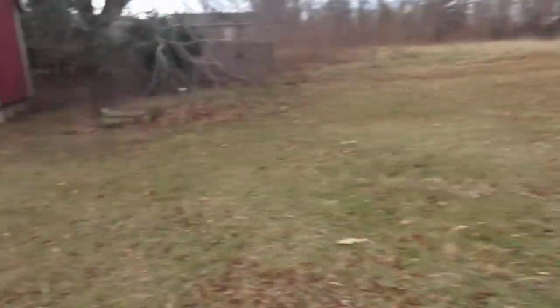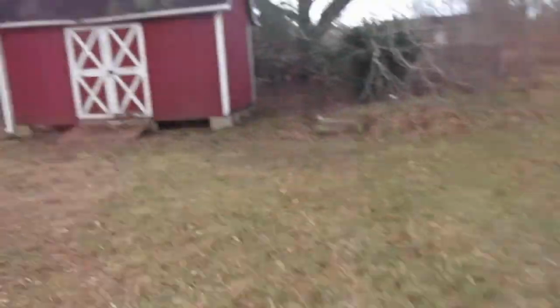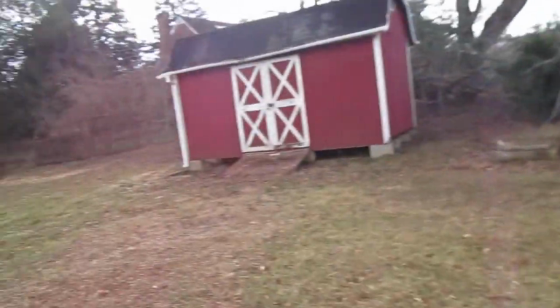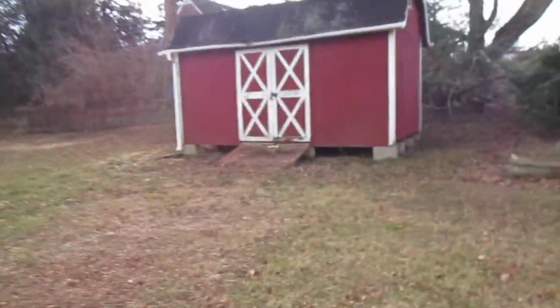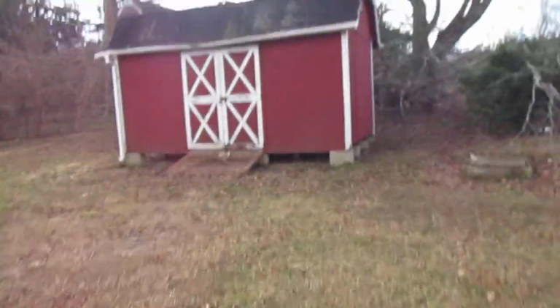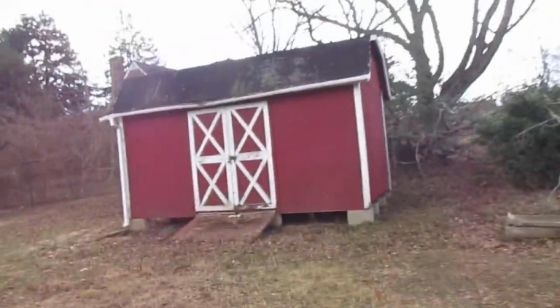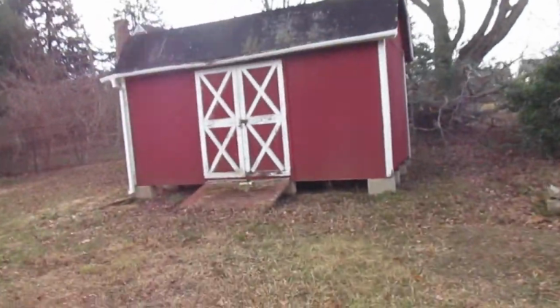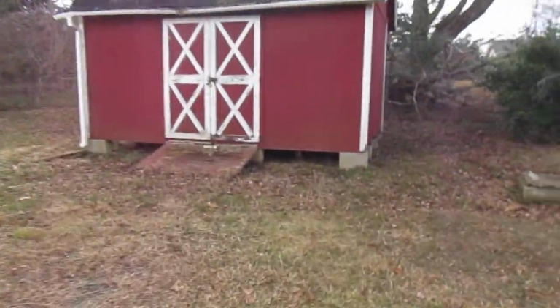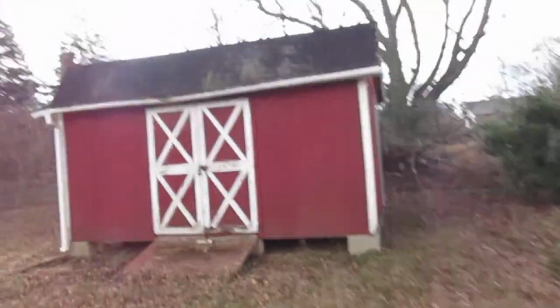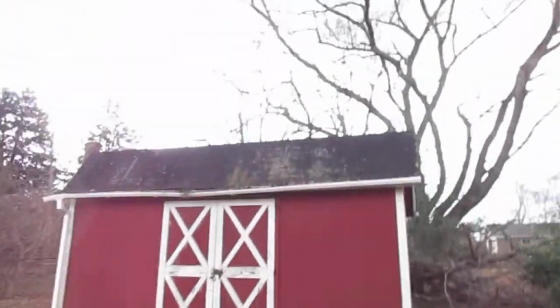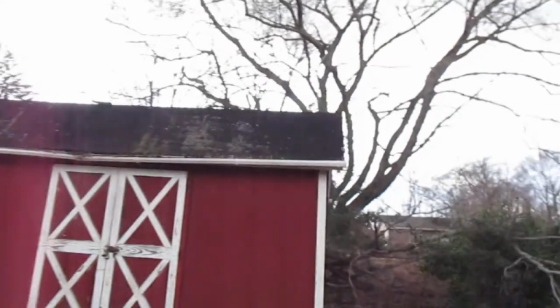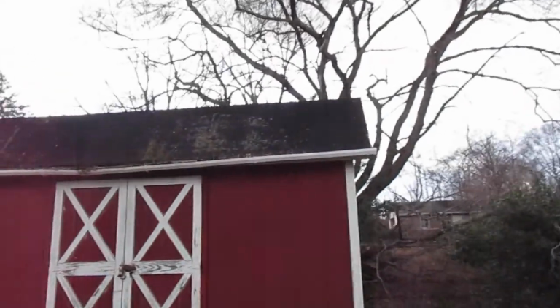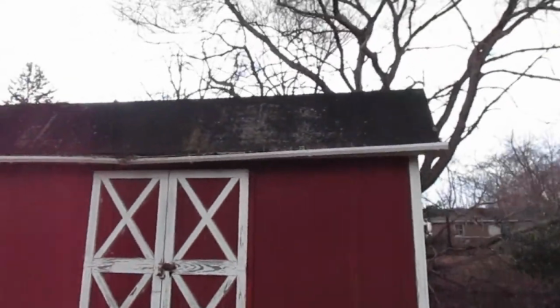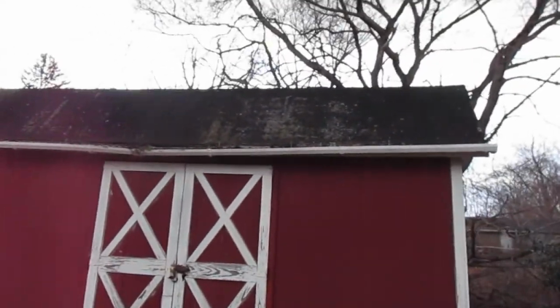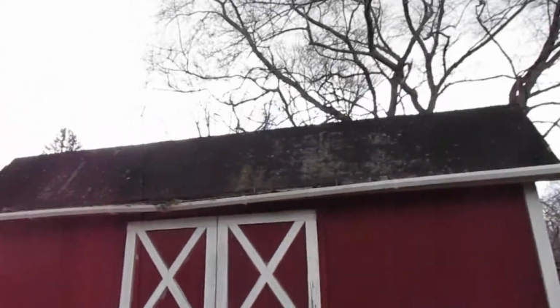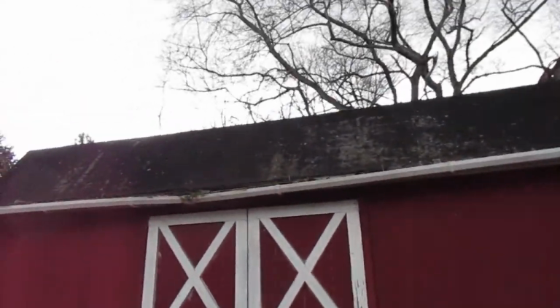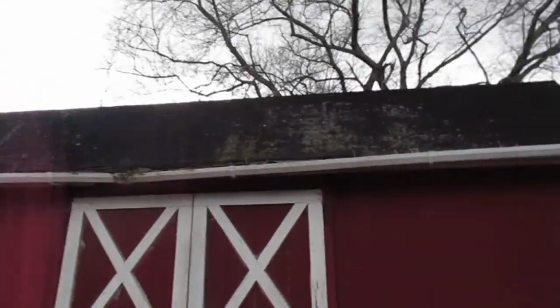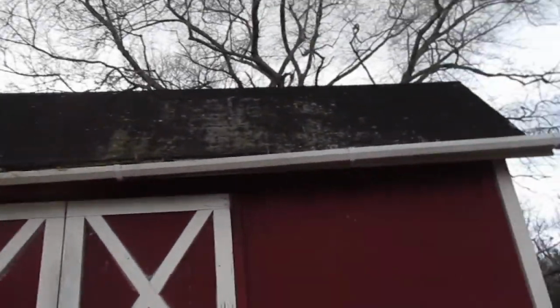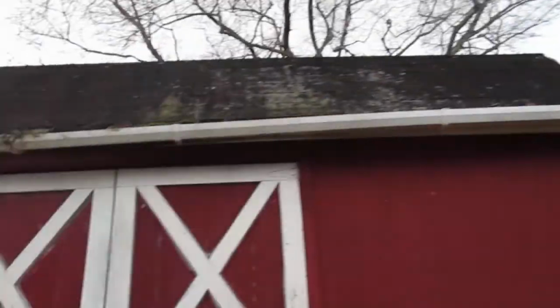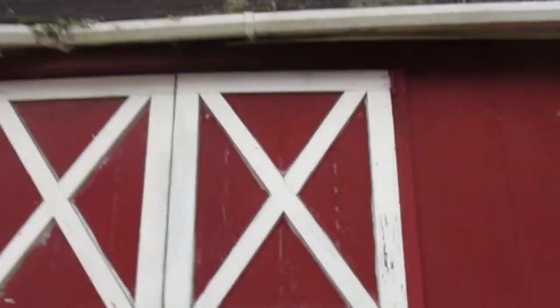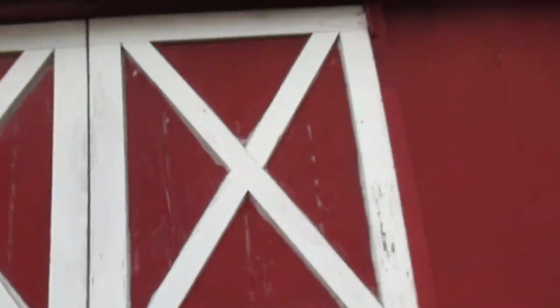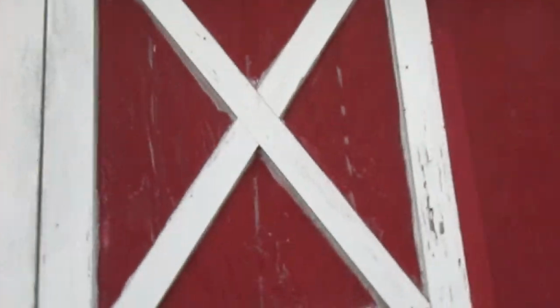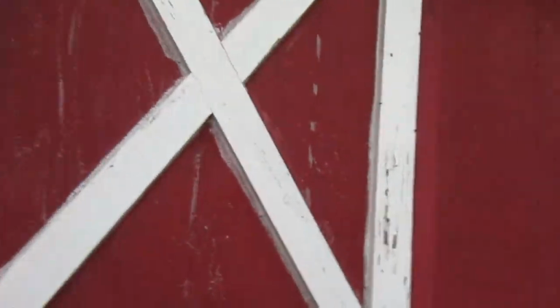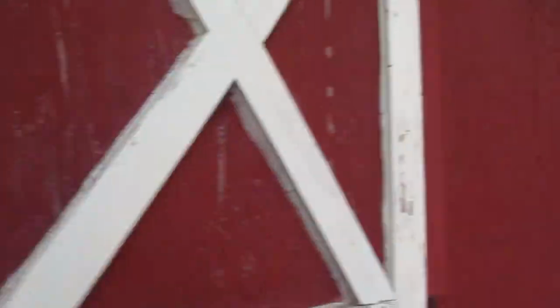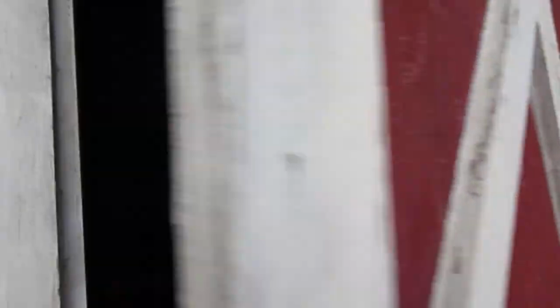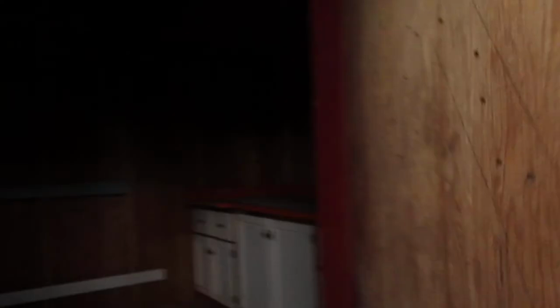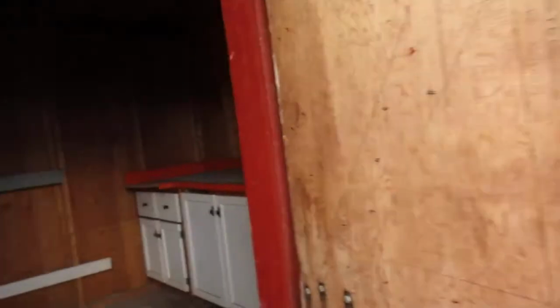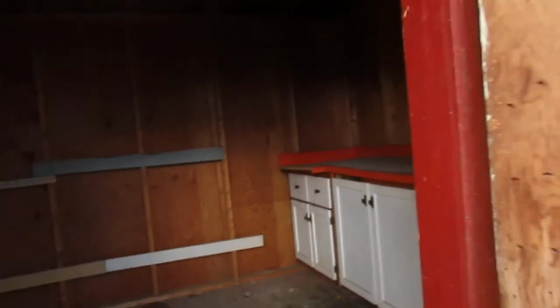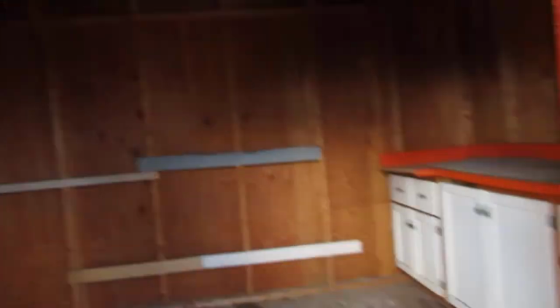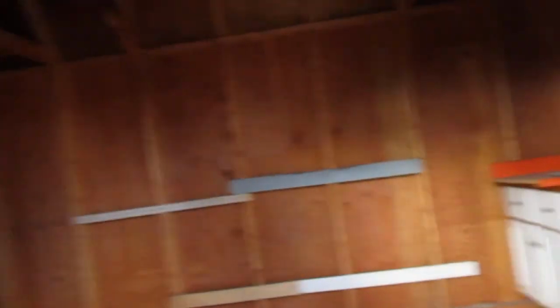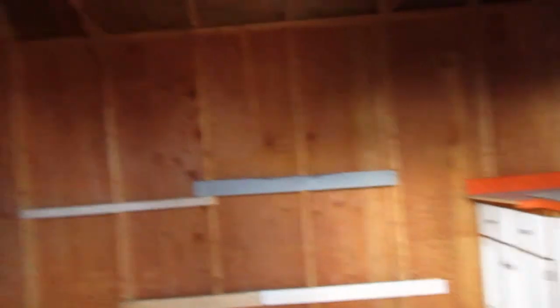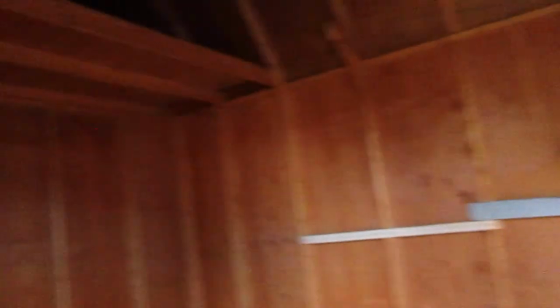There's a shed out back here. The gutters are a little uneven but it doesn't look too beat up. Inside looks fine — it's empty.